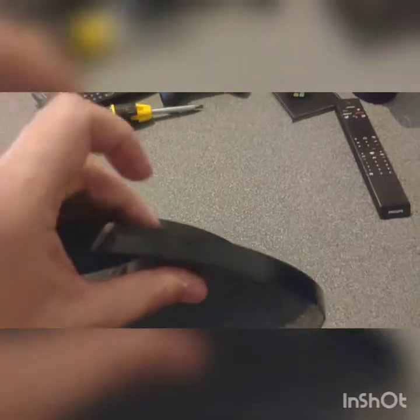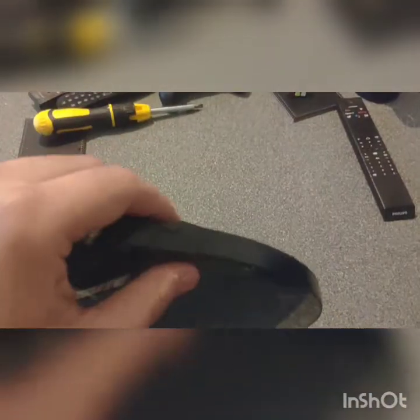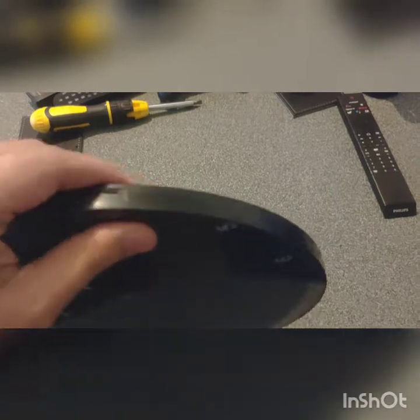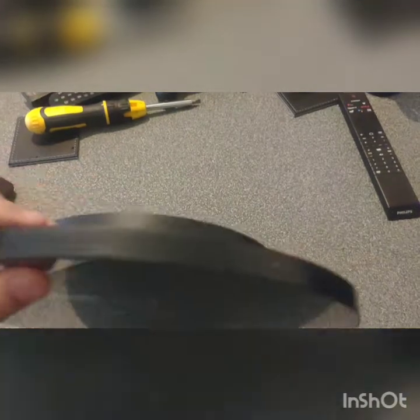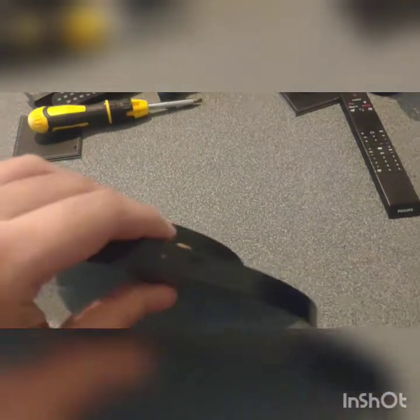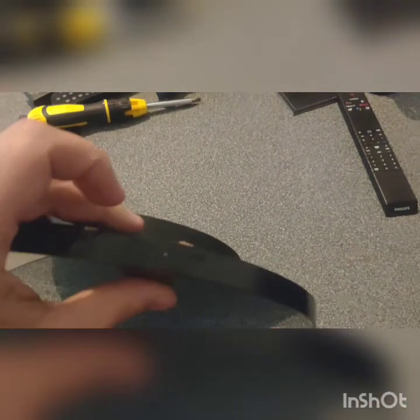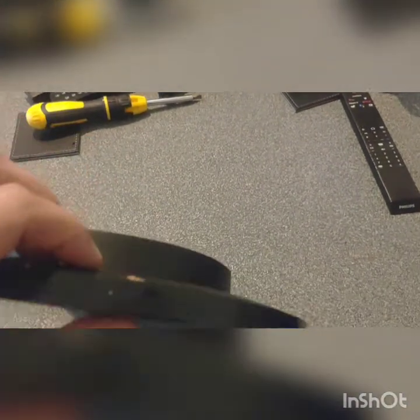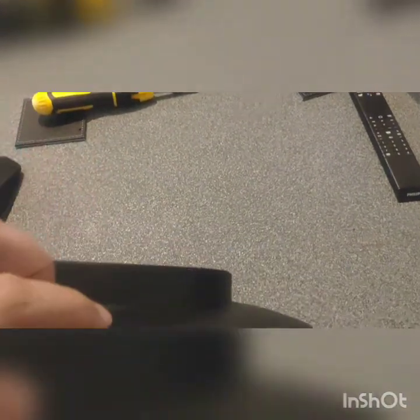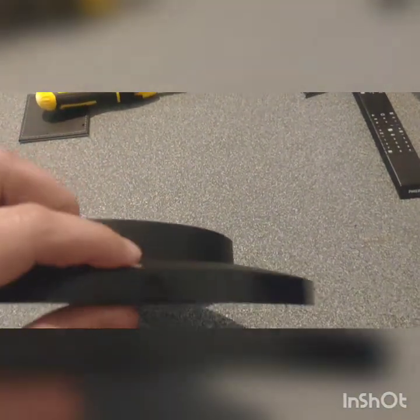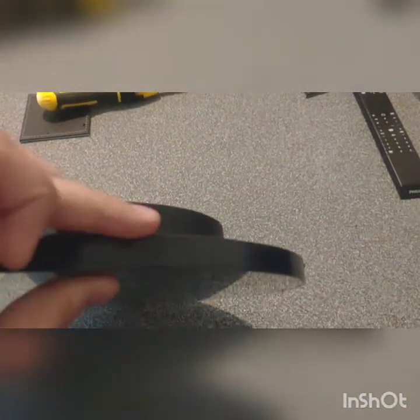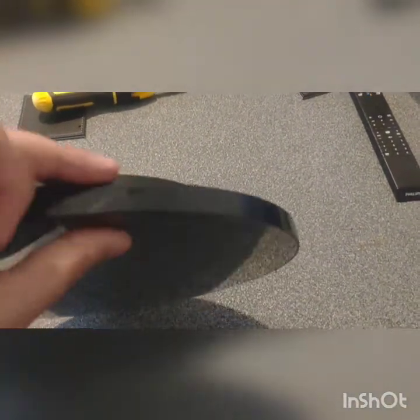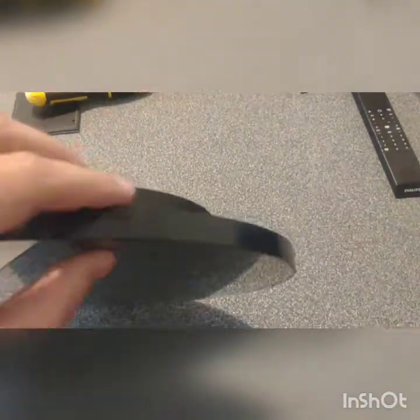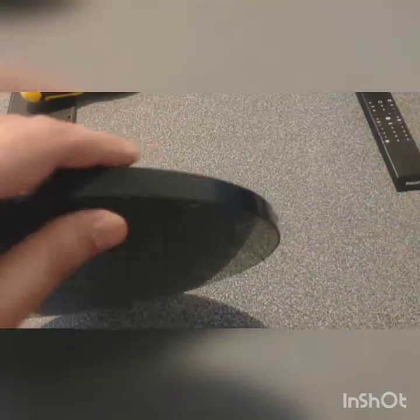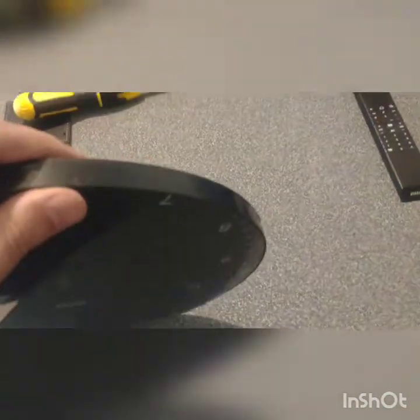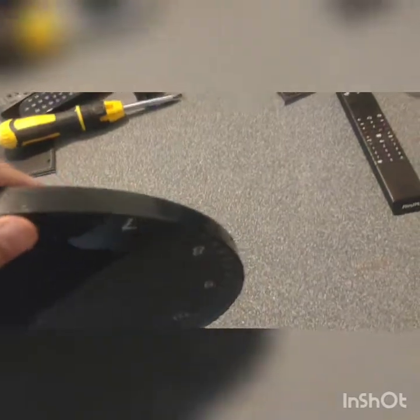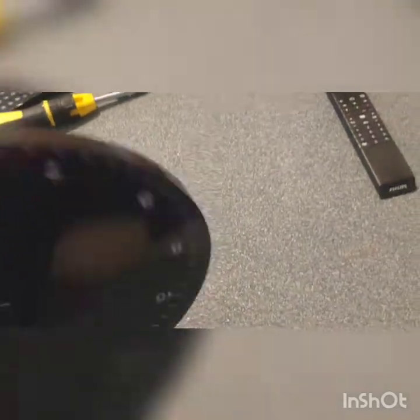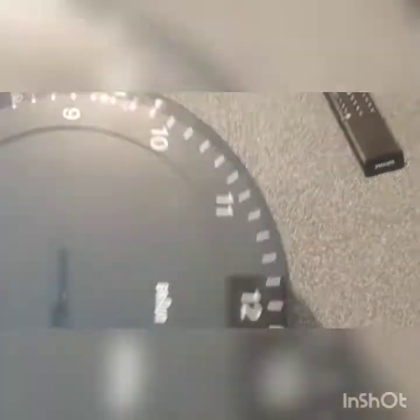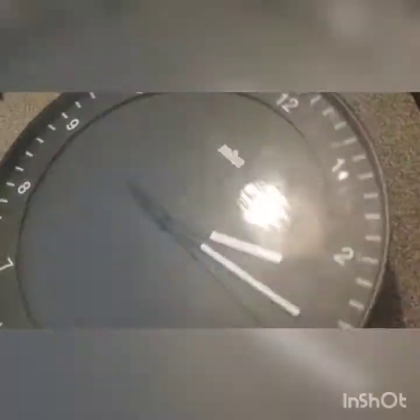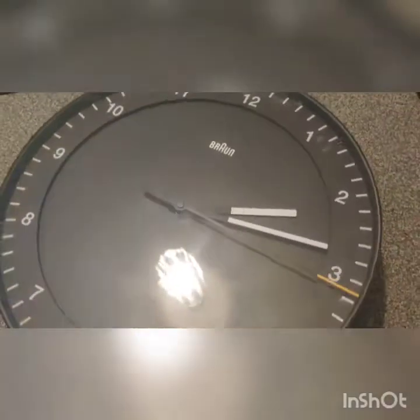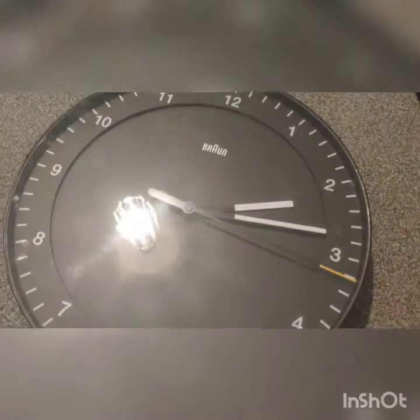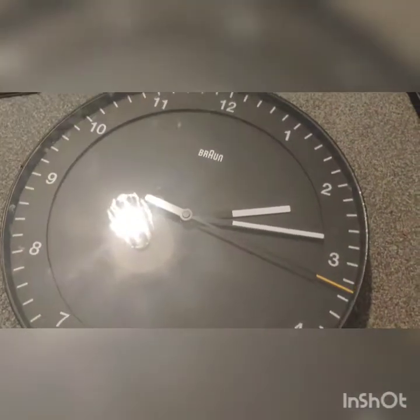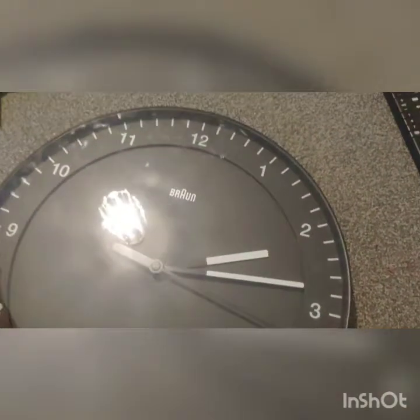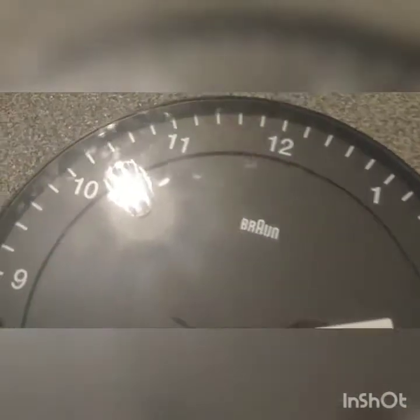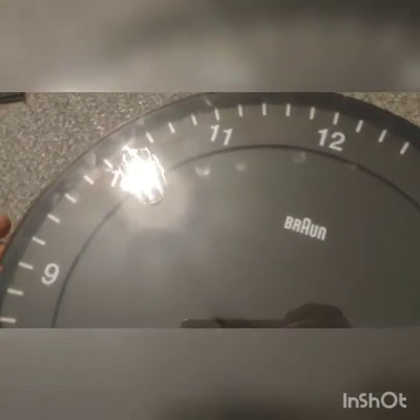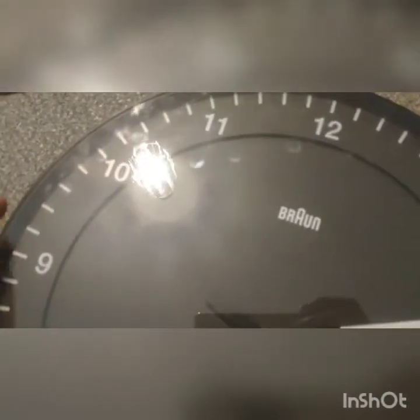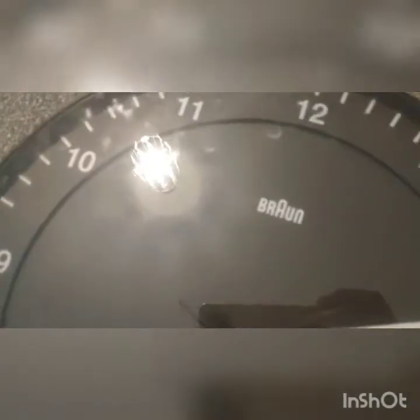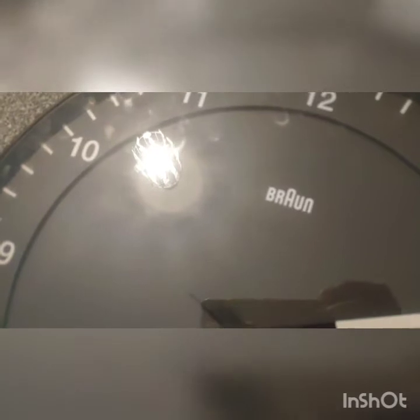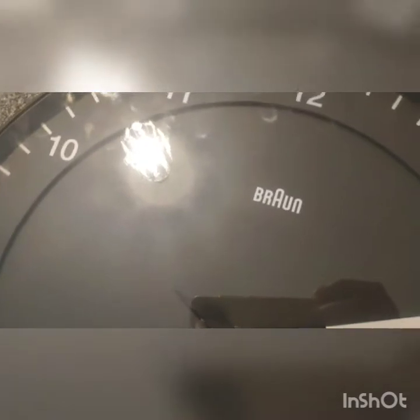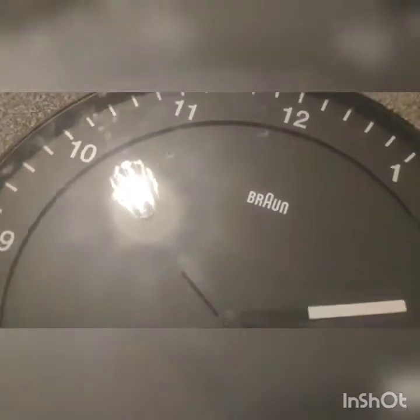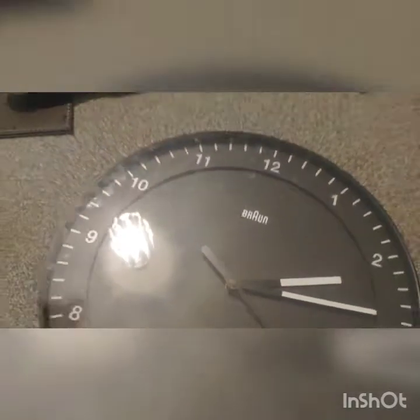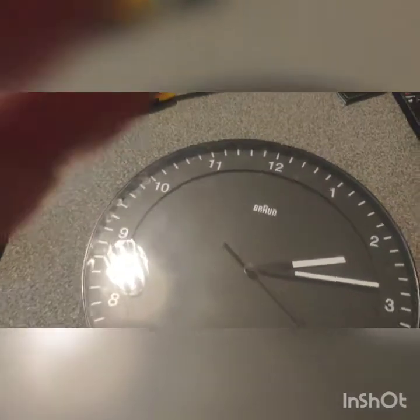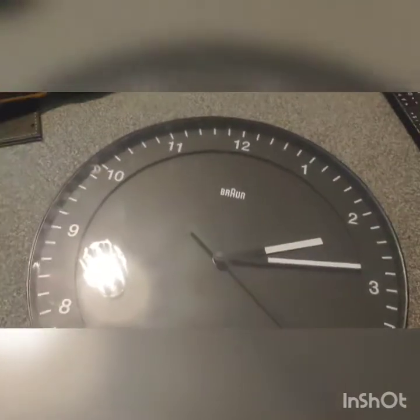You can see the clips on the actual clock here — I don't know if you can see them. I've just left it intact and I'm going to start so that you can get access to the glass from here.